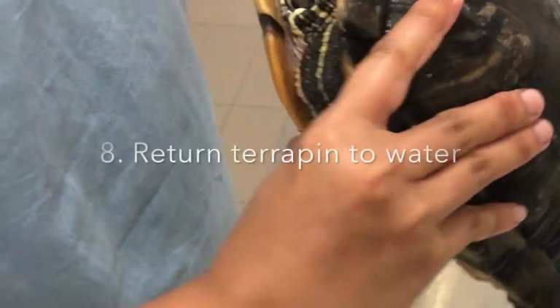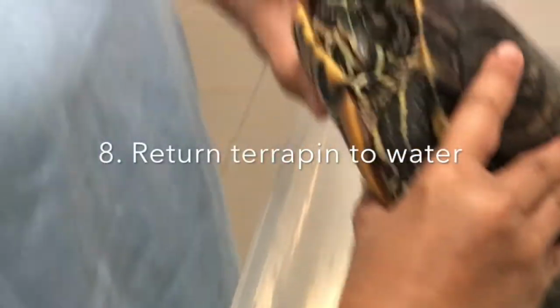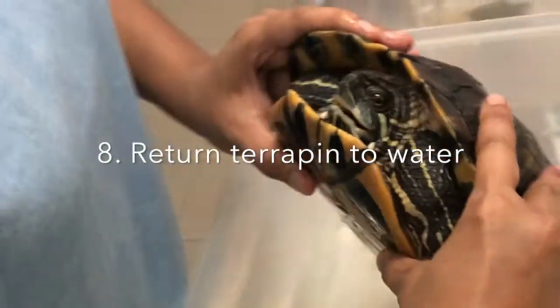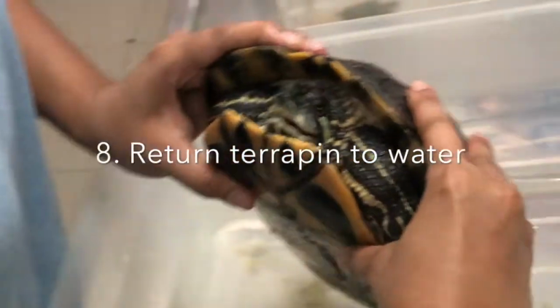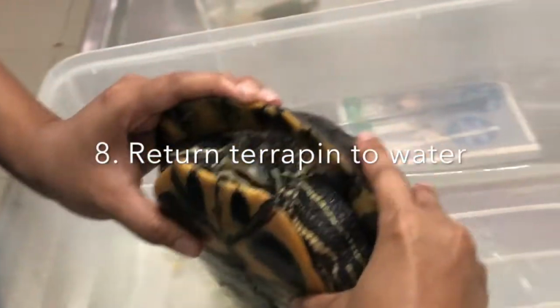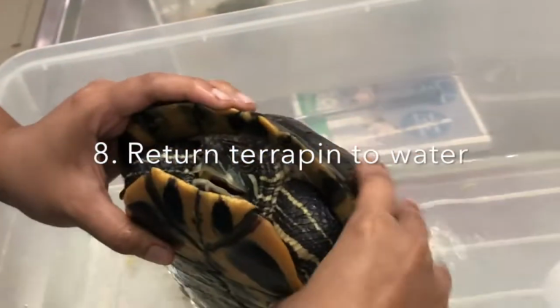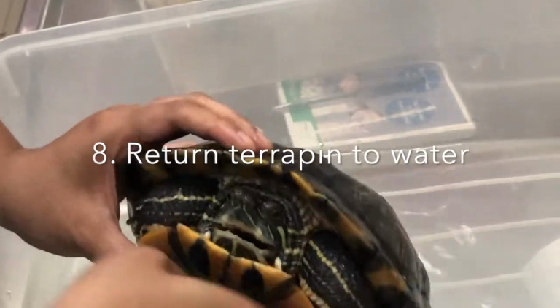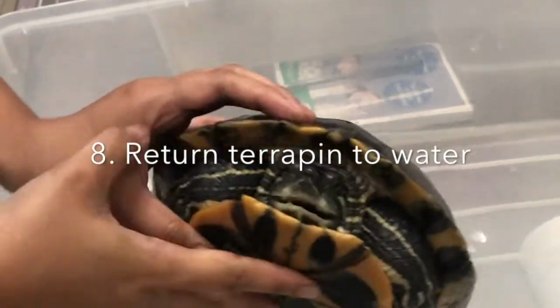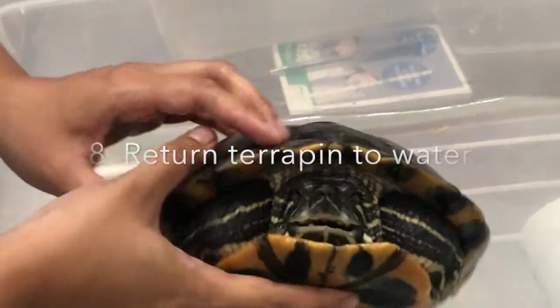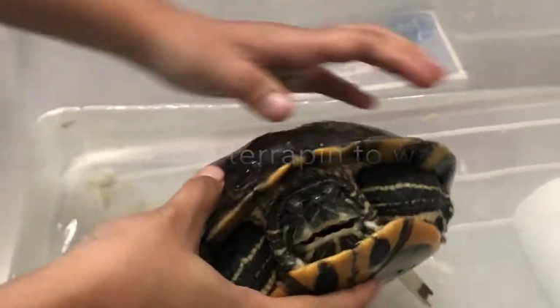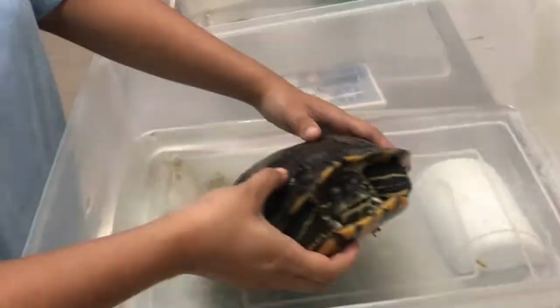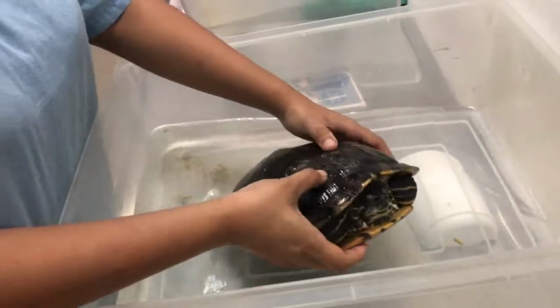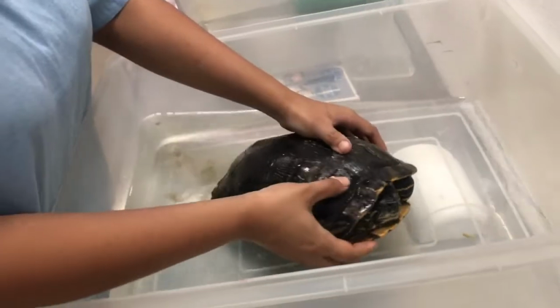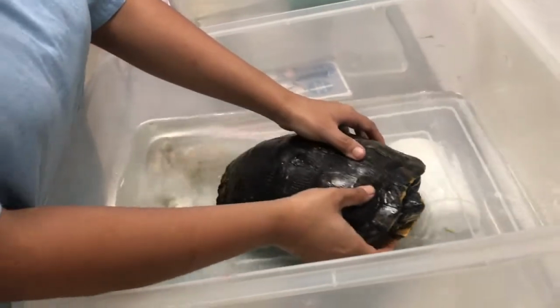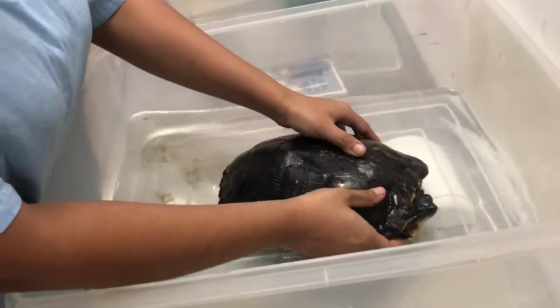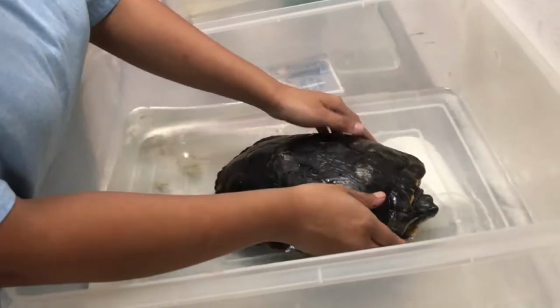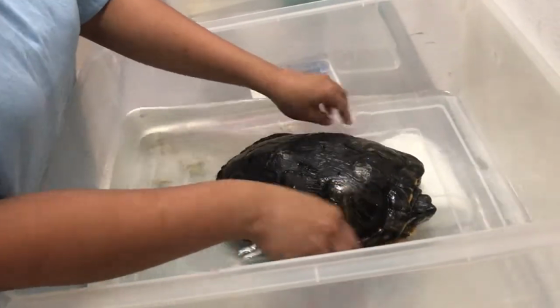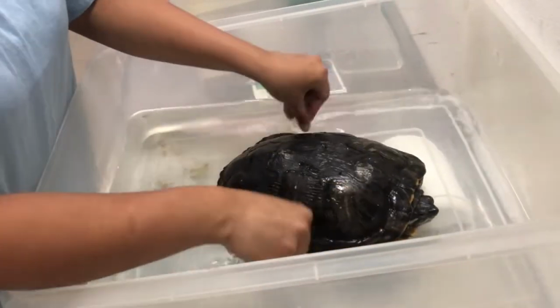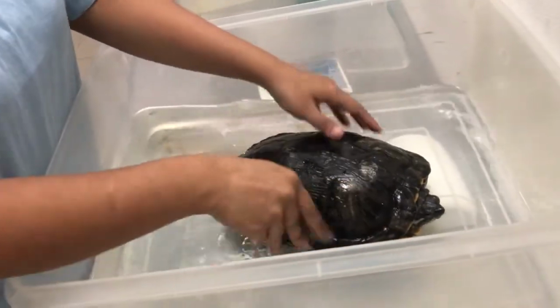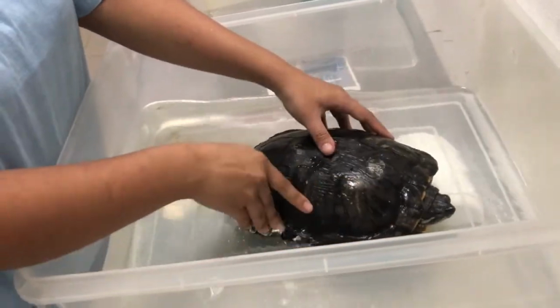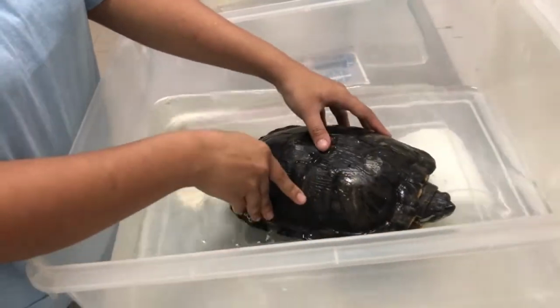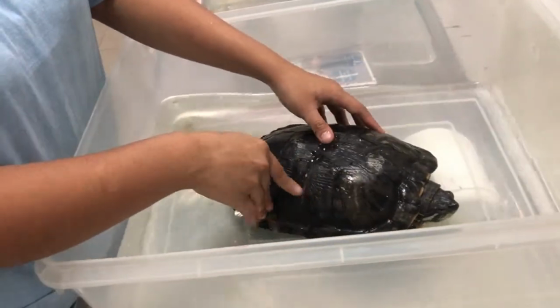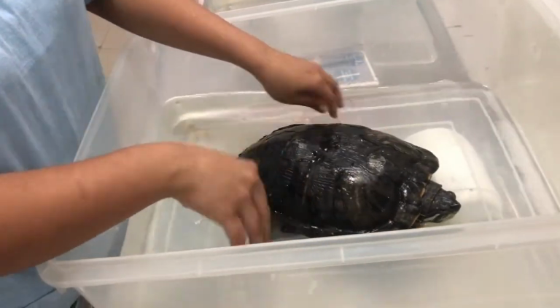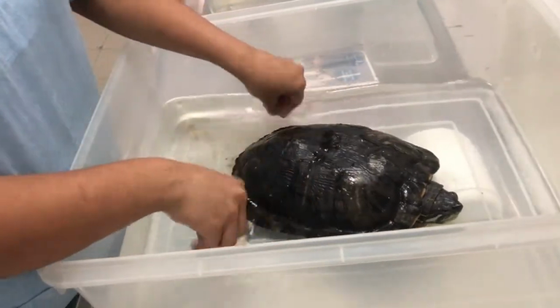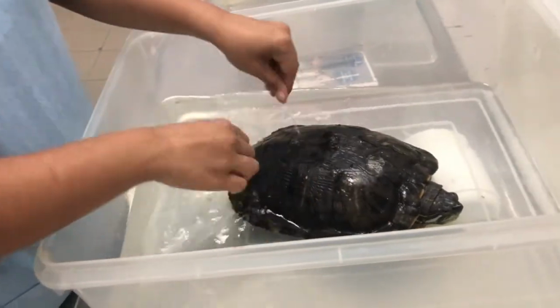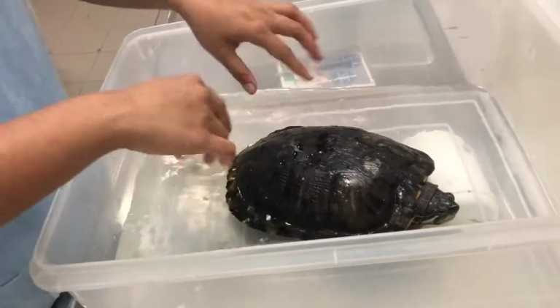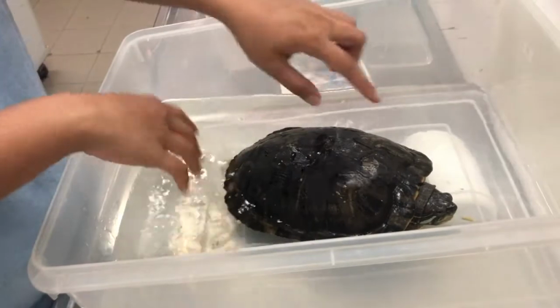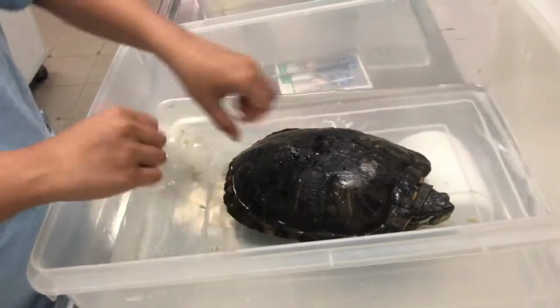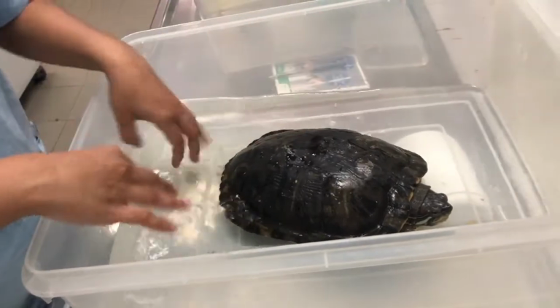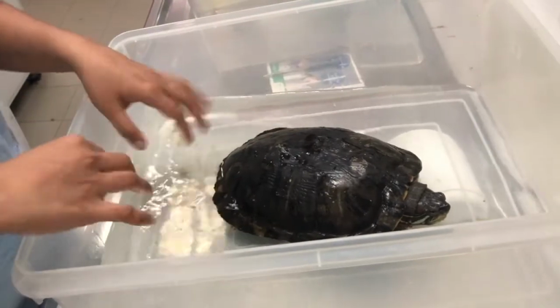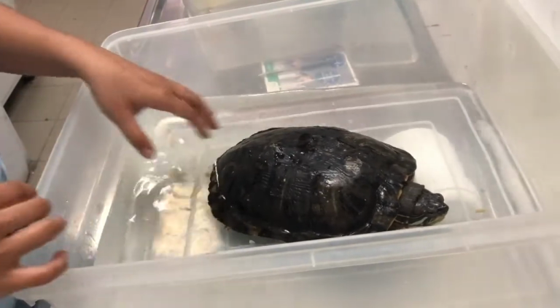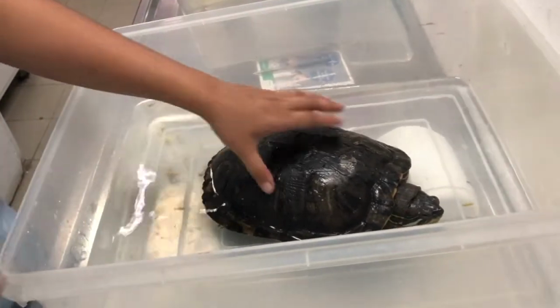Finally, return the terrapin to the water in its natural position for 1 or 2 minutes to allow the terrapin to drink water and swallow food completely.